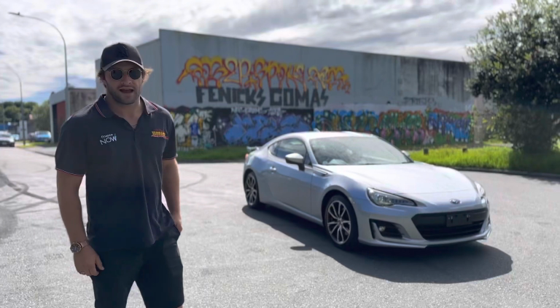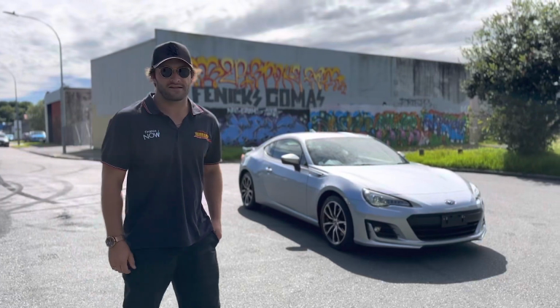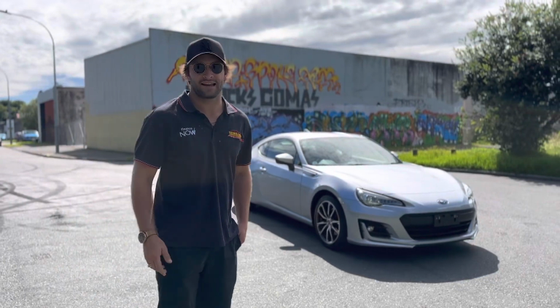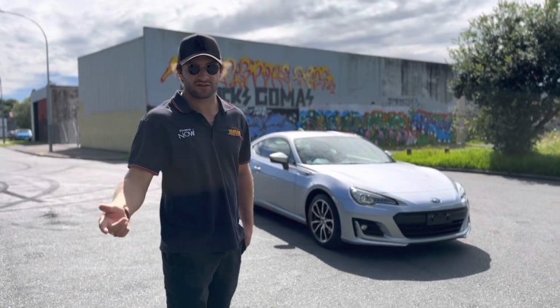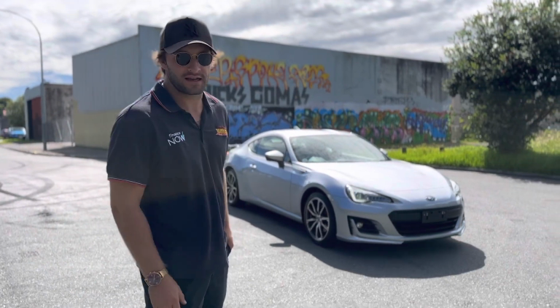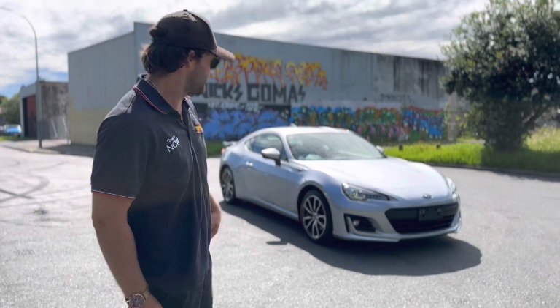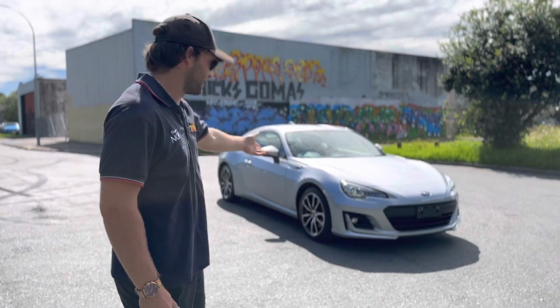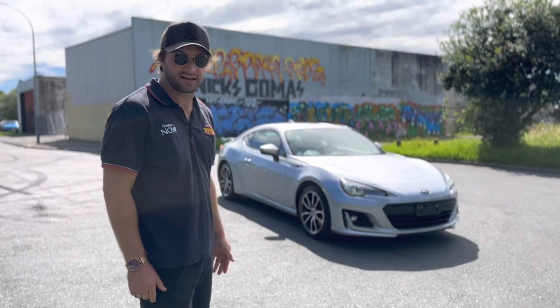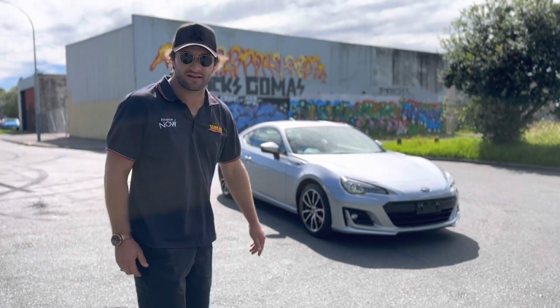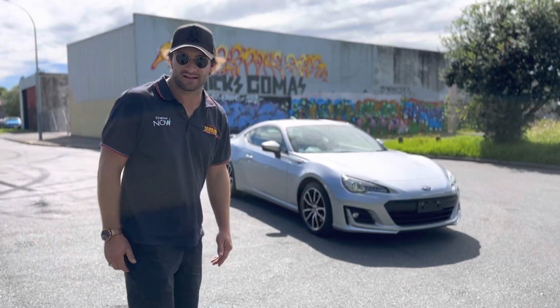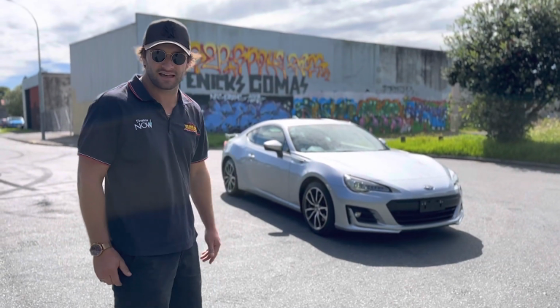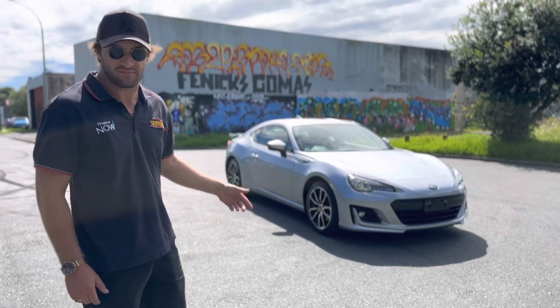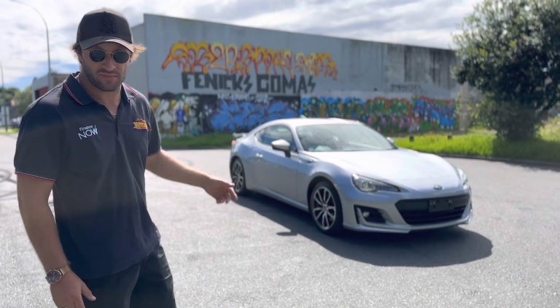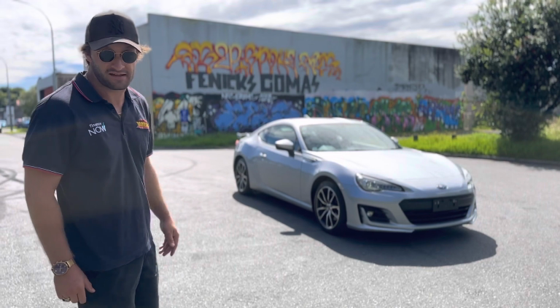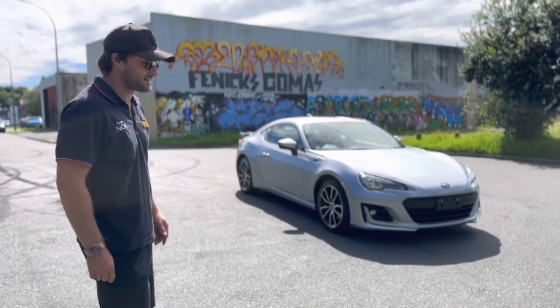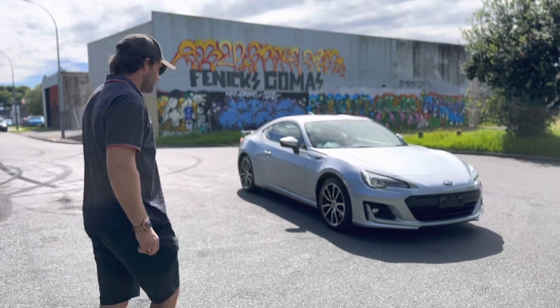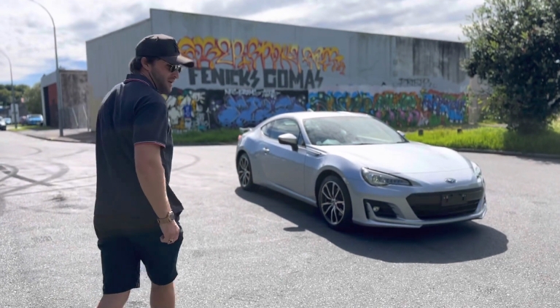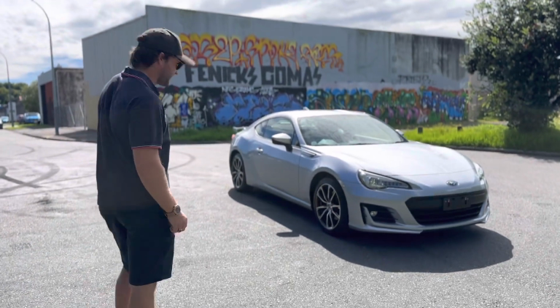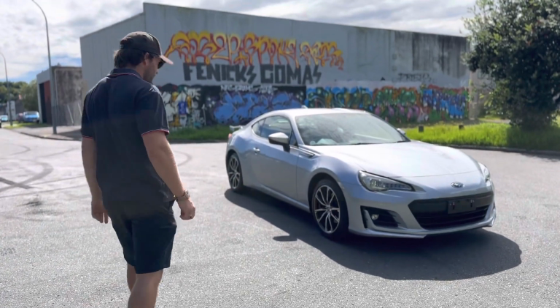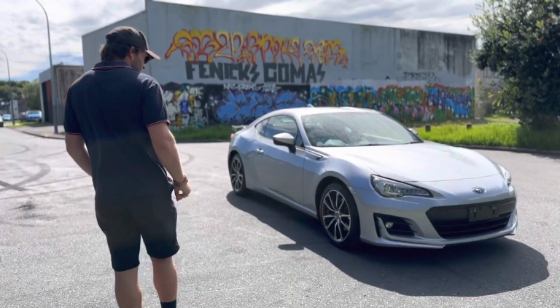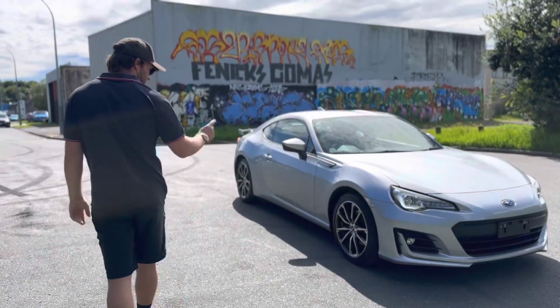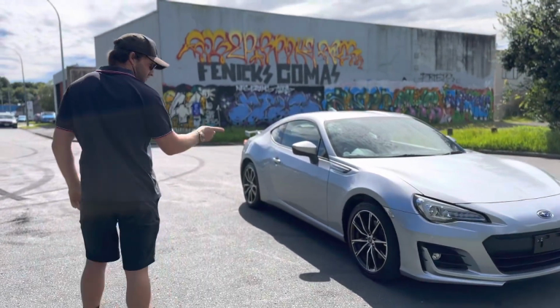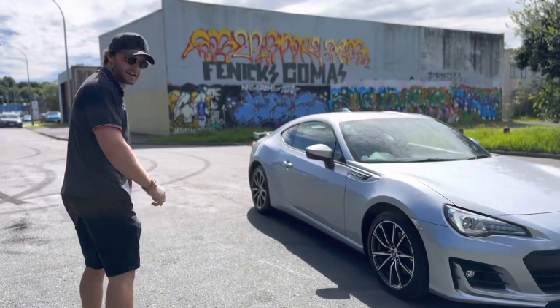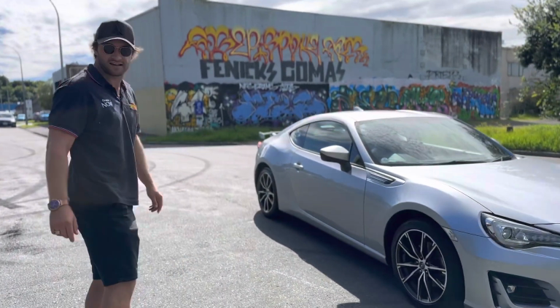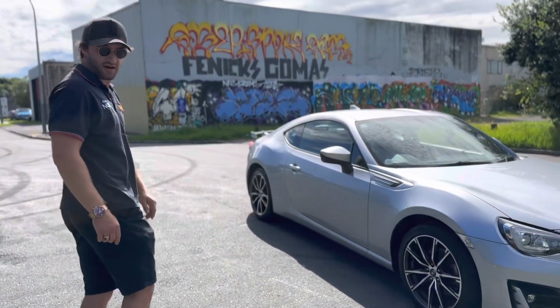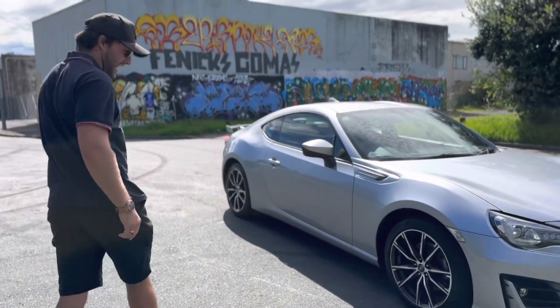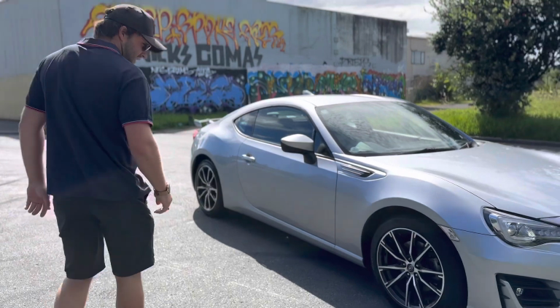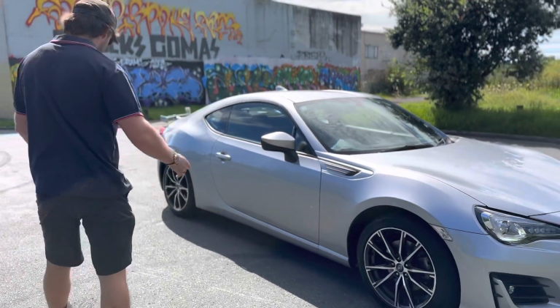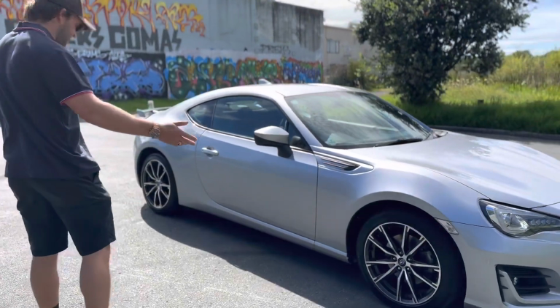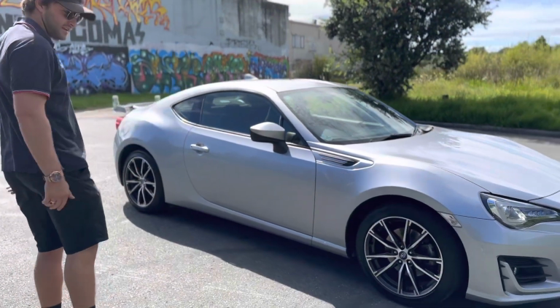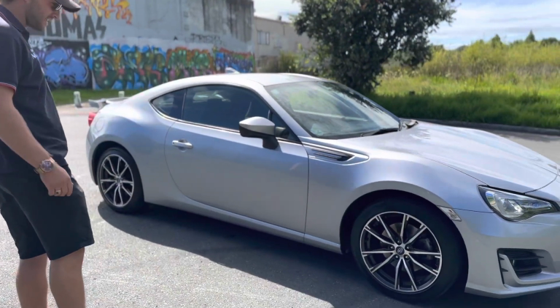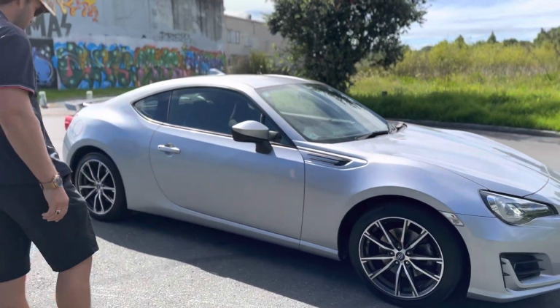Hey guys, Taylor here from Tauranga Cars. Today we're looking at a 2017 Subaru BRZ S, which is the high spec model. This one's done just under 87,000 km and as you can see, it's nearly perfect.